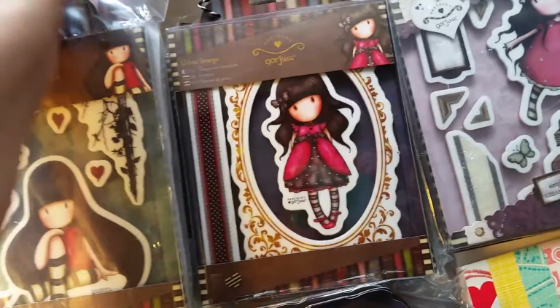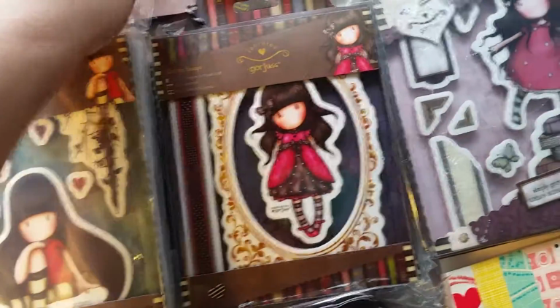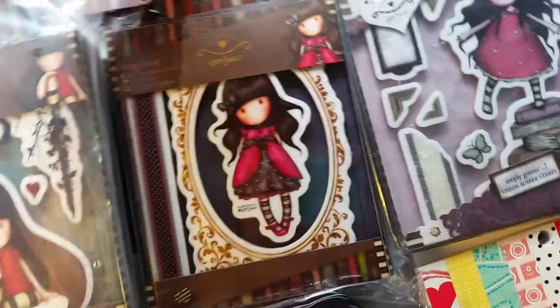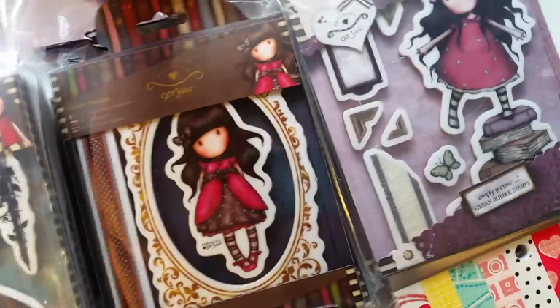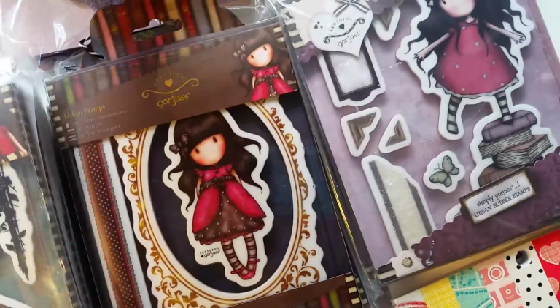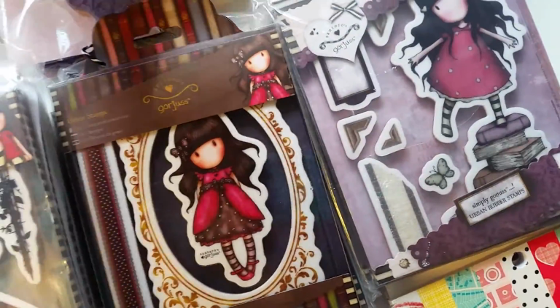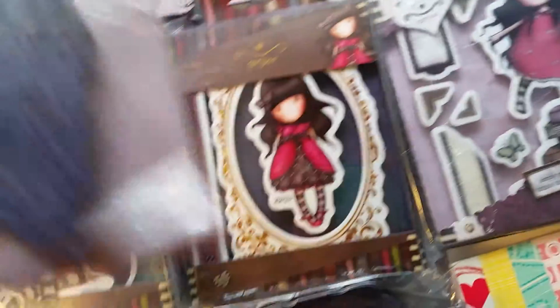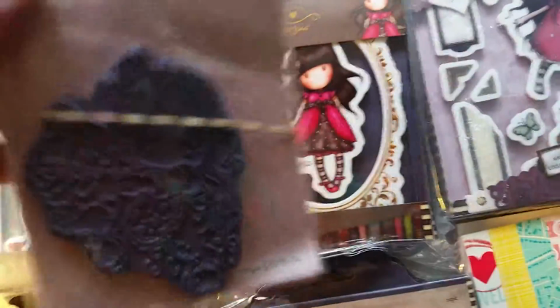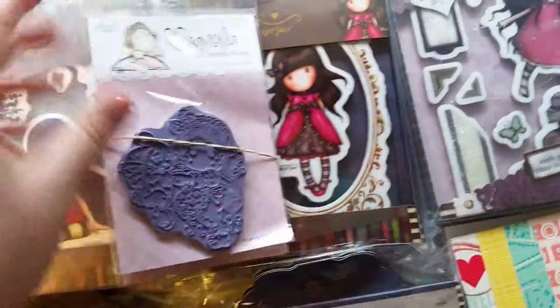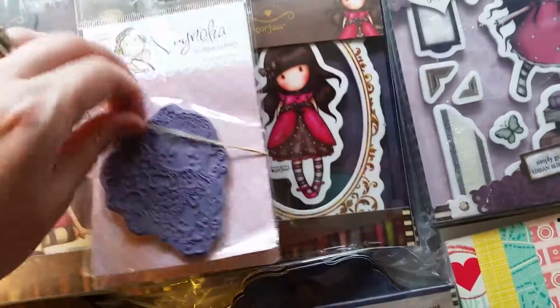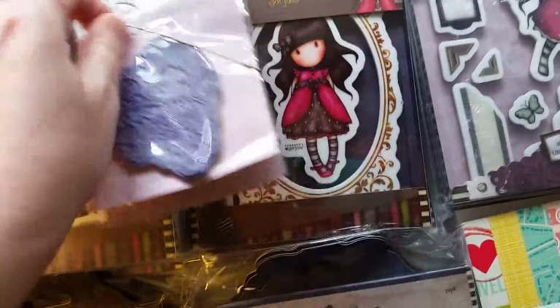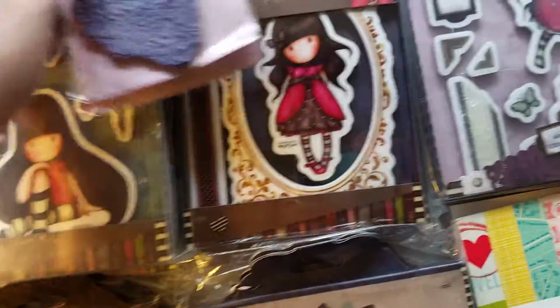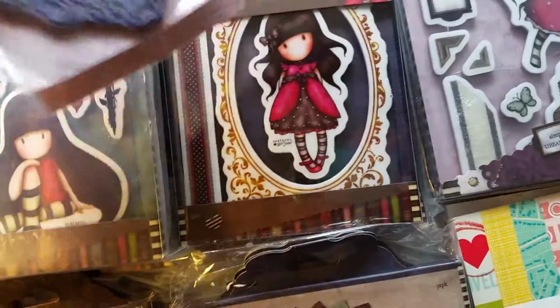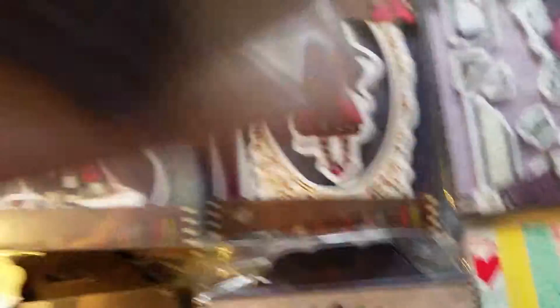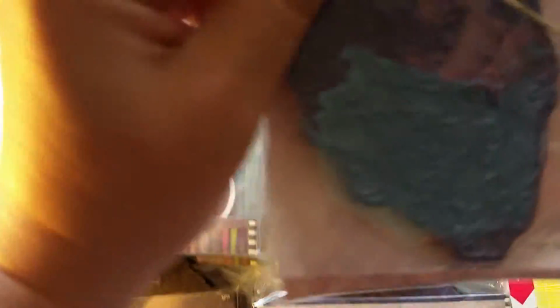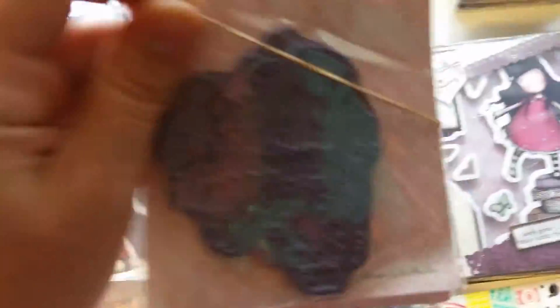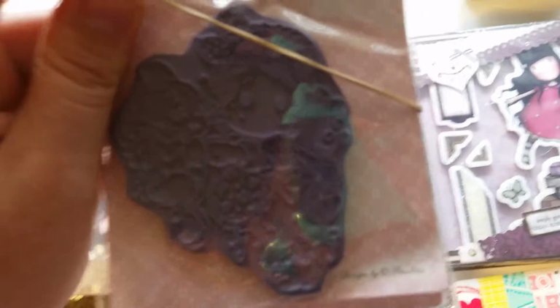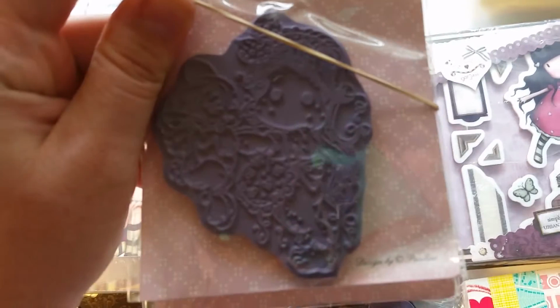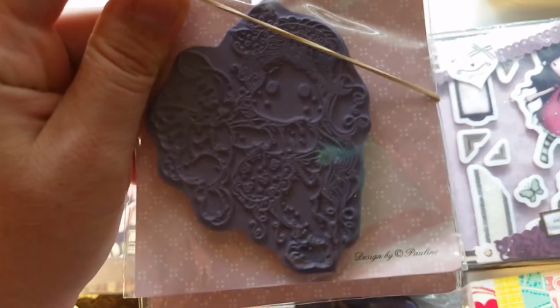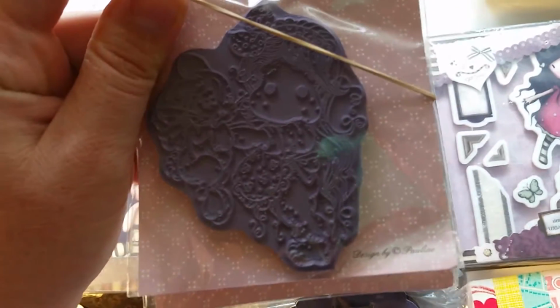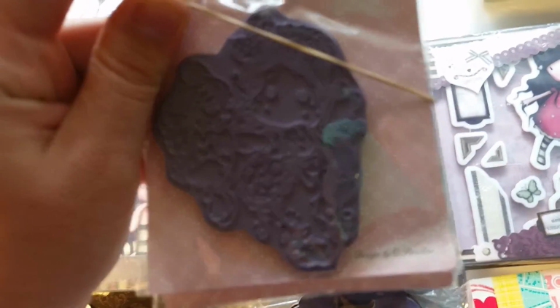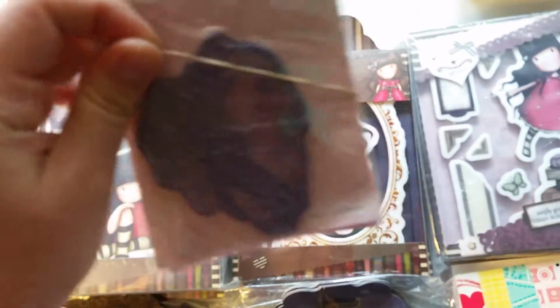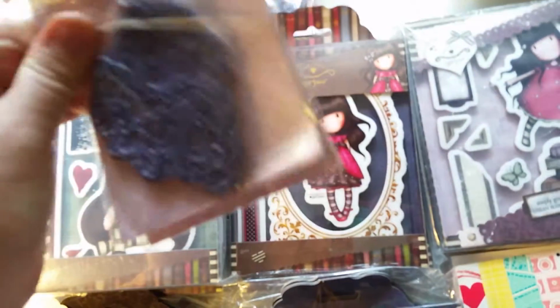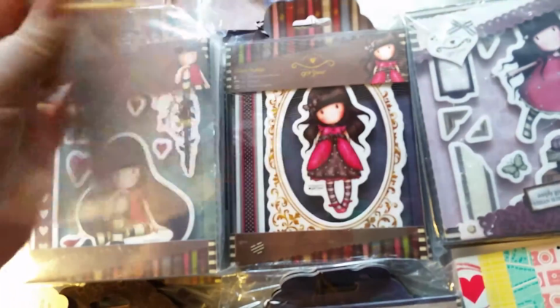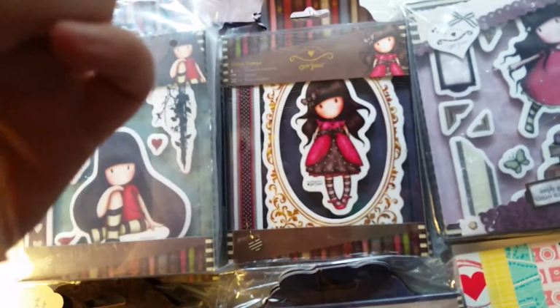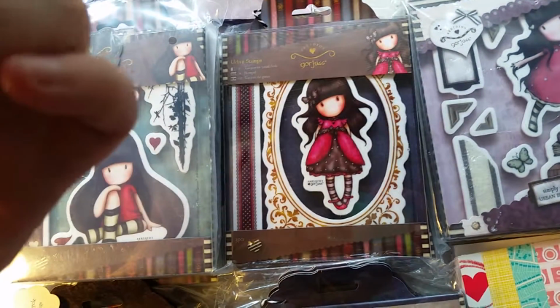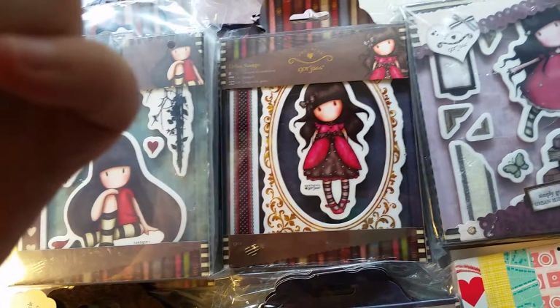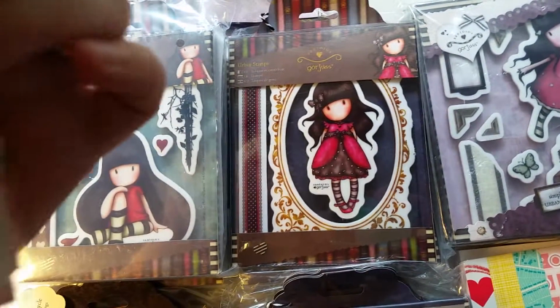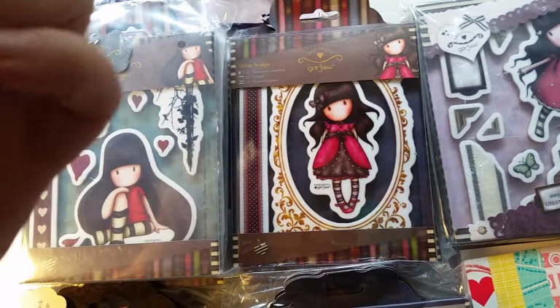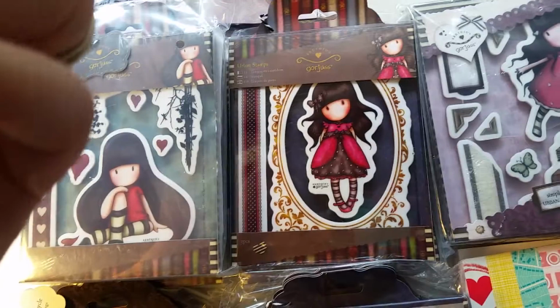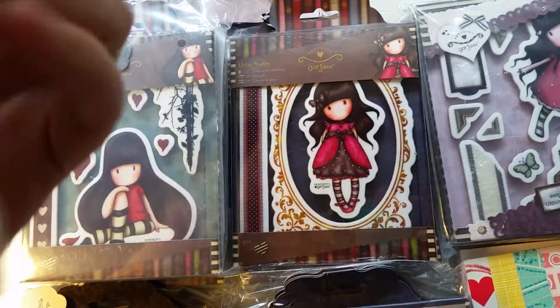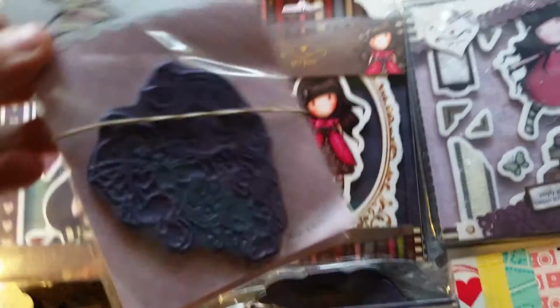So we got a couple of those, and then we got from the Animal of the Year collection this one, and it is called Tilda with Innie's the Bunny.